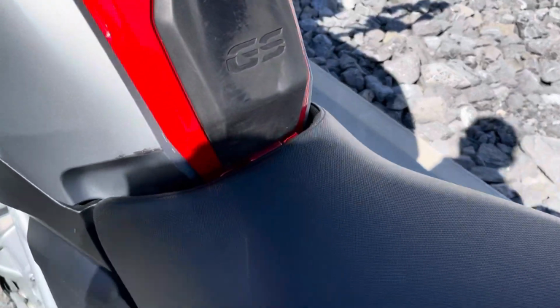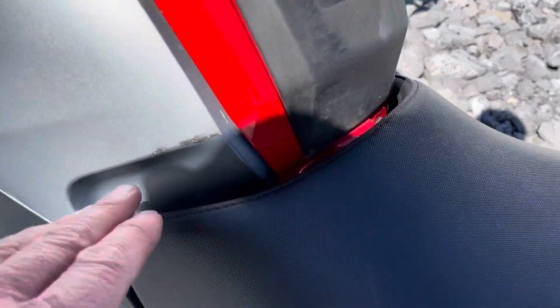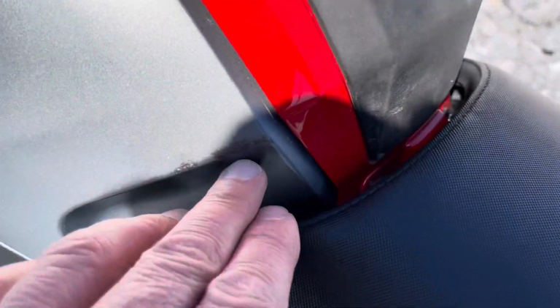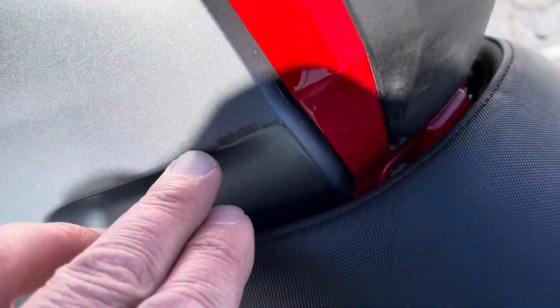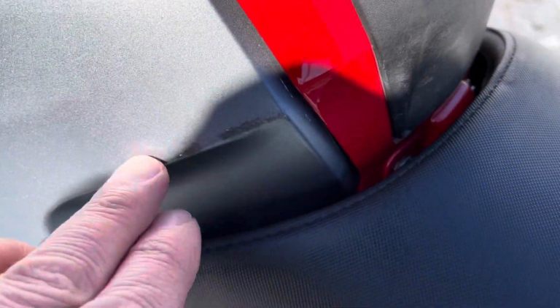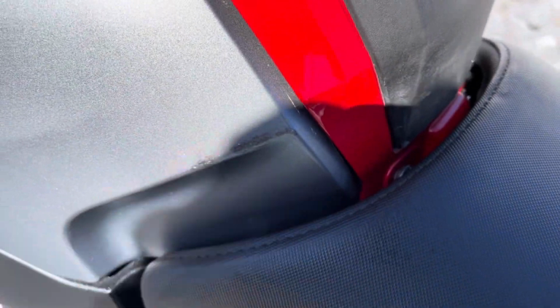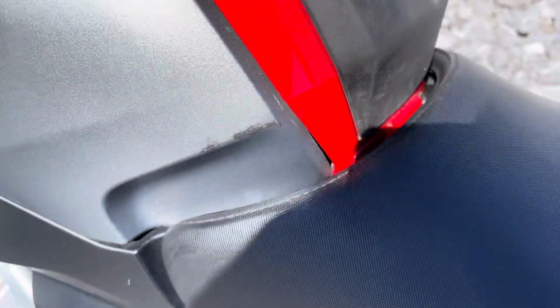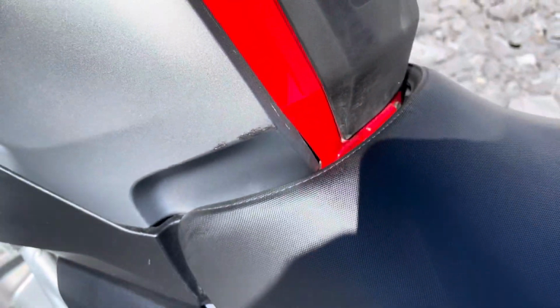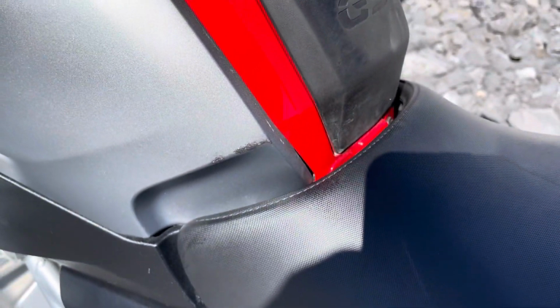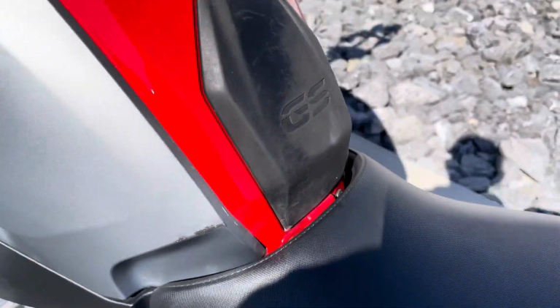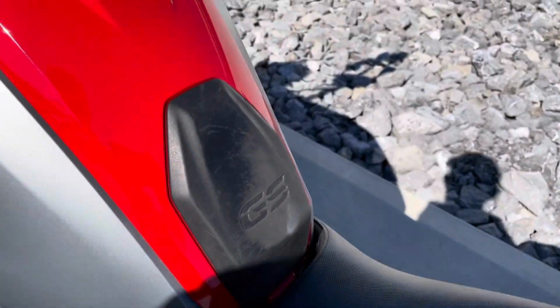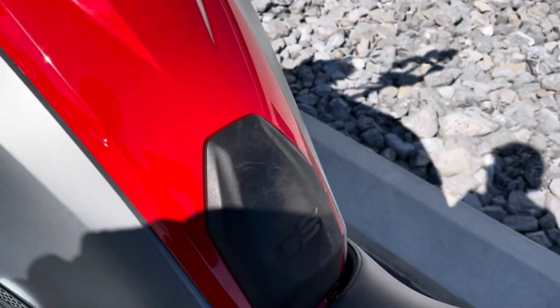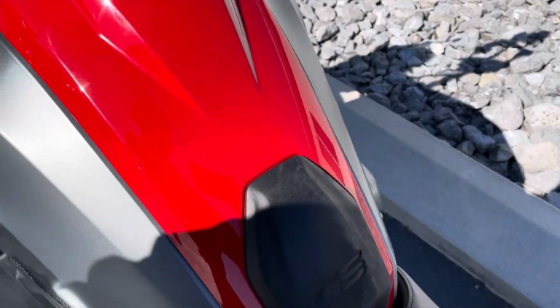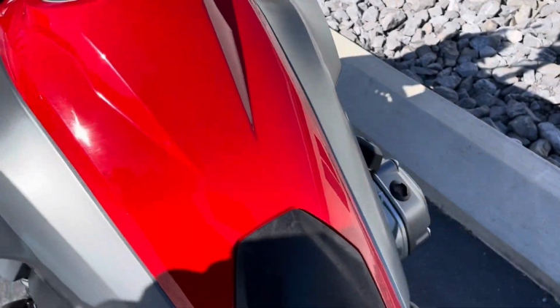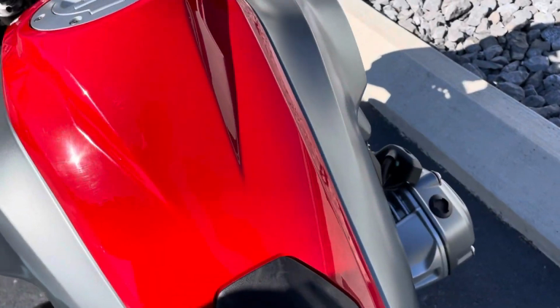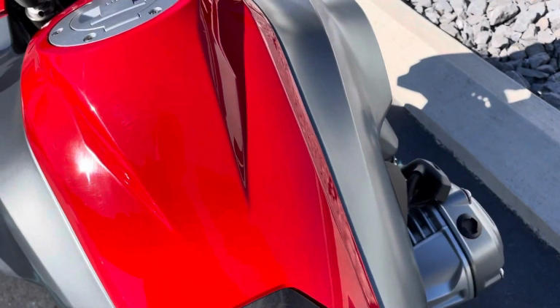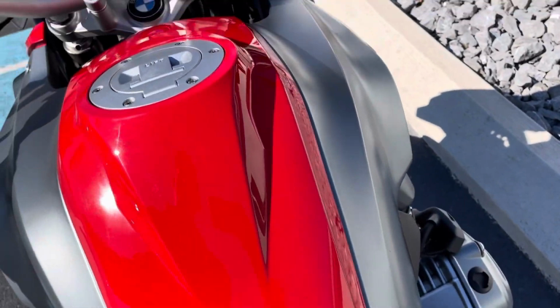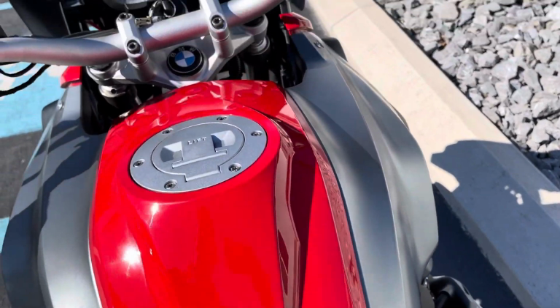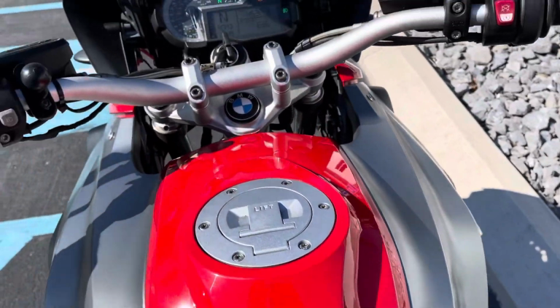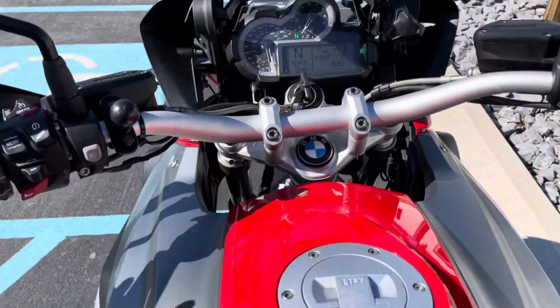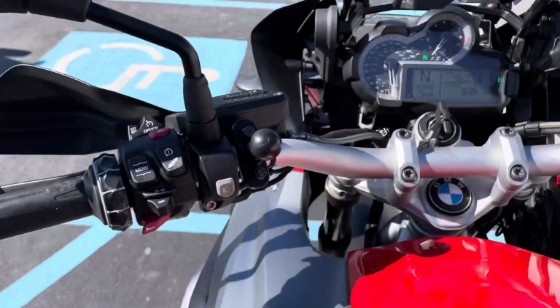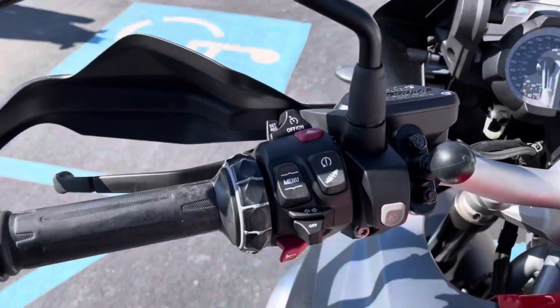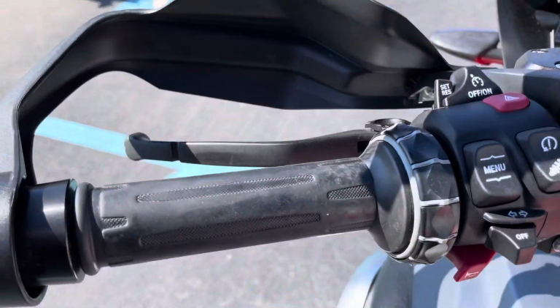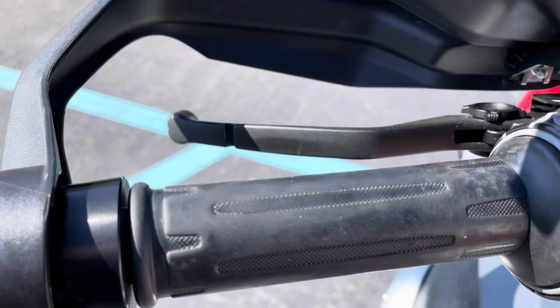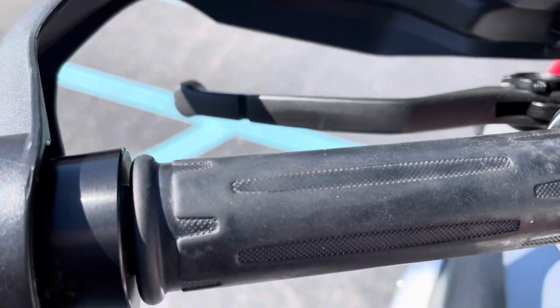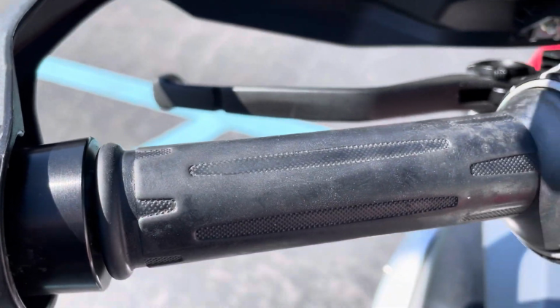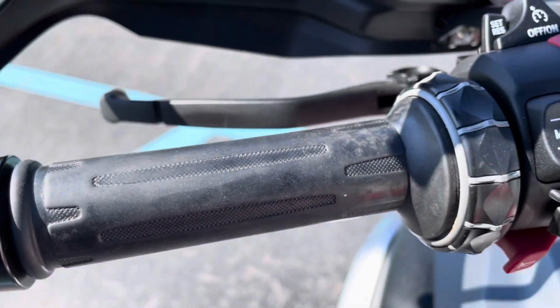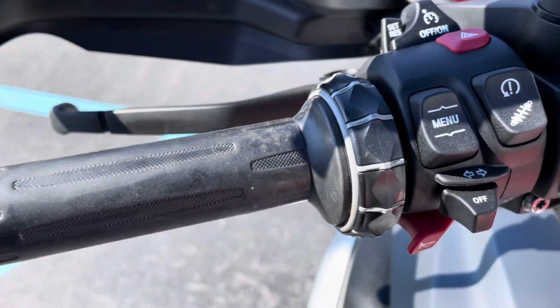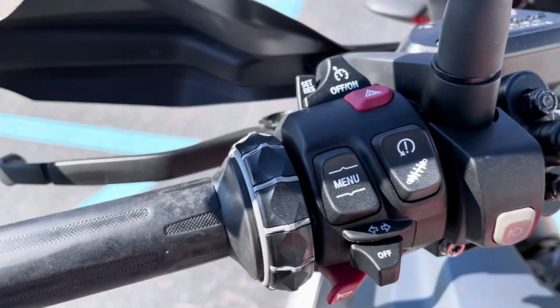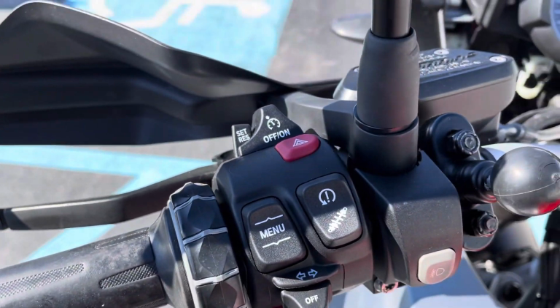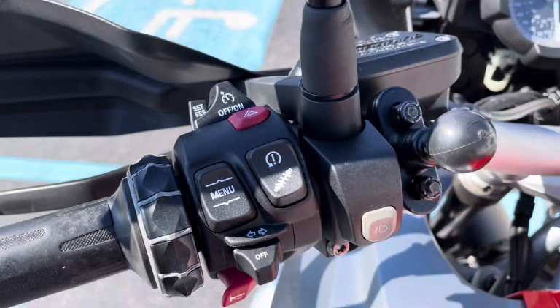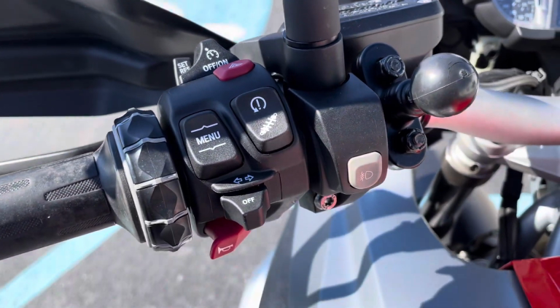And we have a little blemish right here from probably an aftermarket seat that was installed on this bike the whole time. Heated grips show a little bit of light wear, buttons look great.